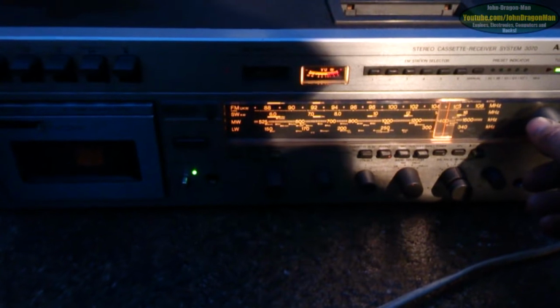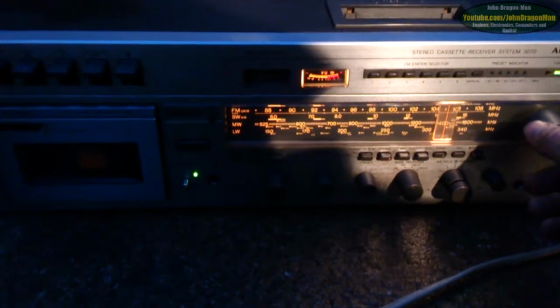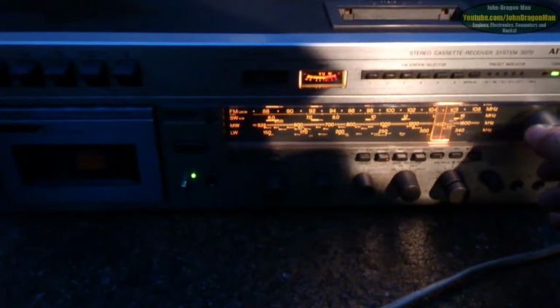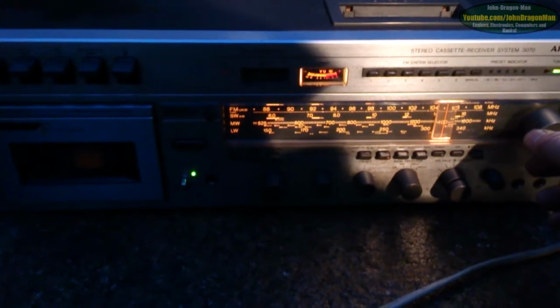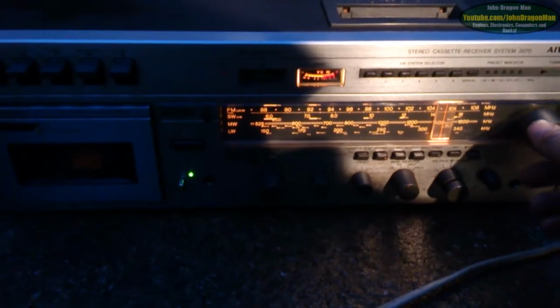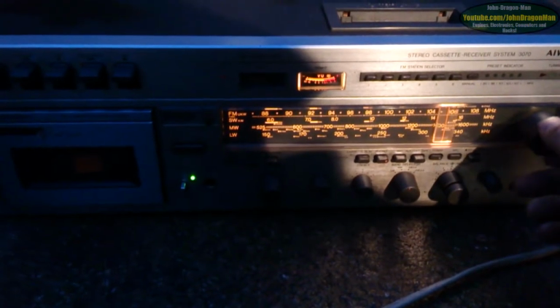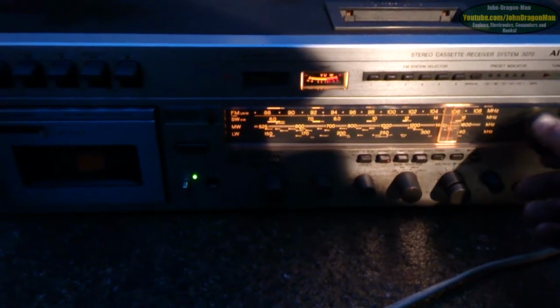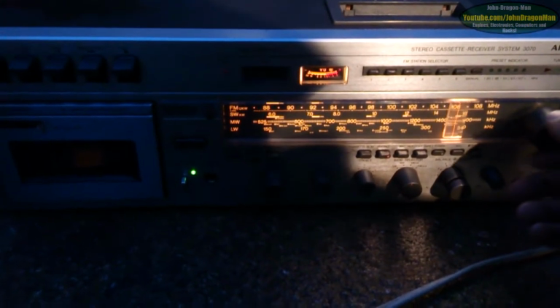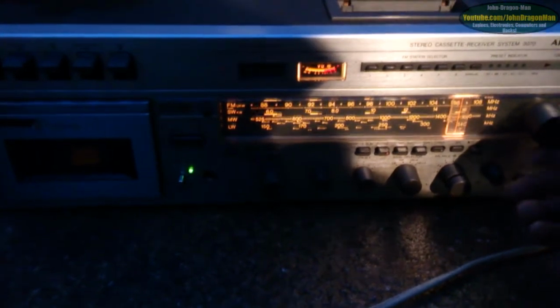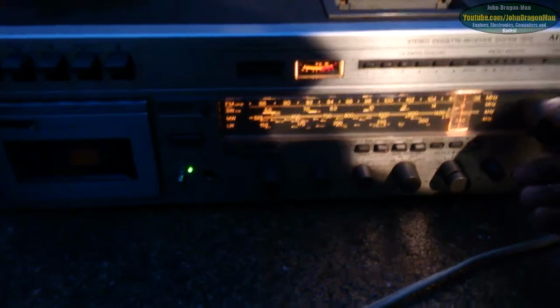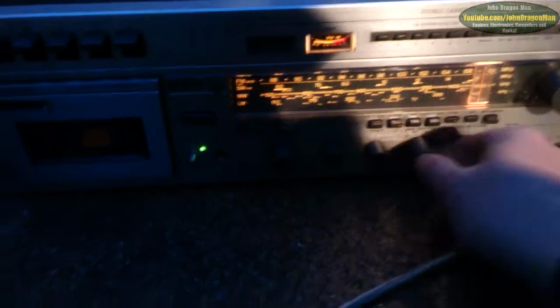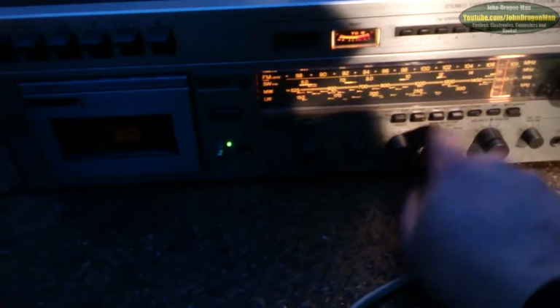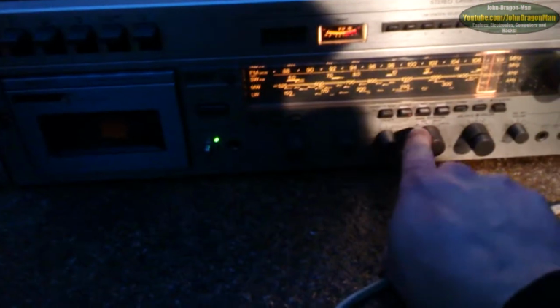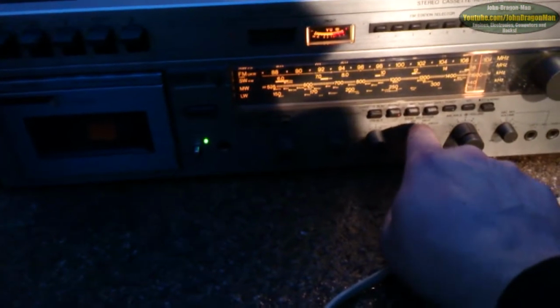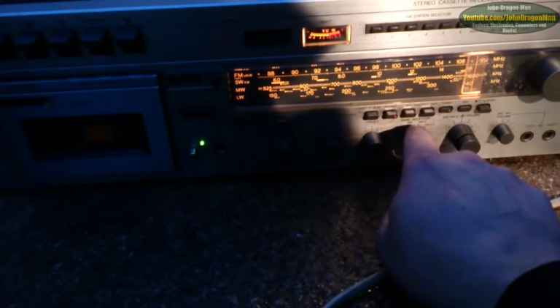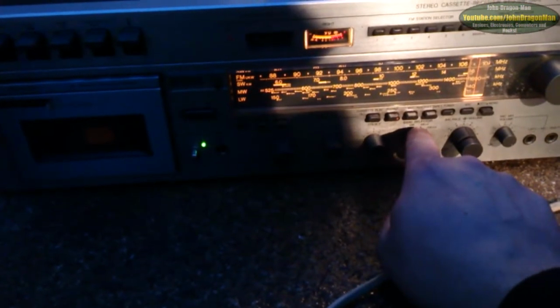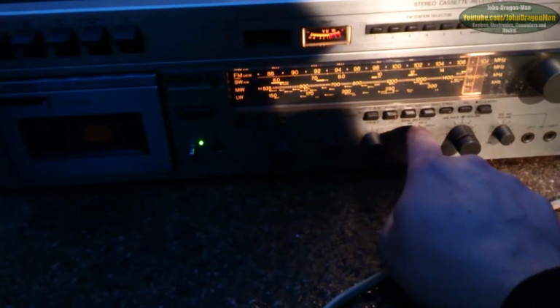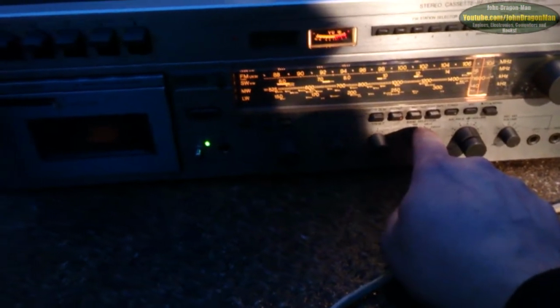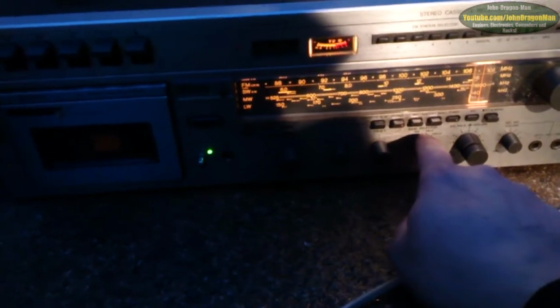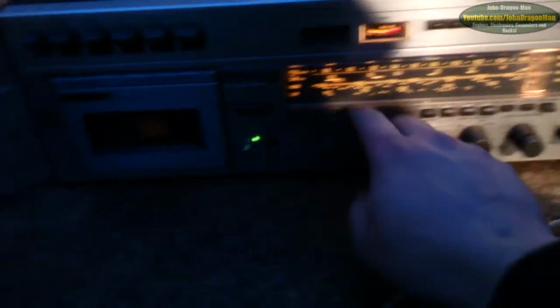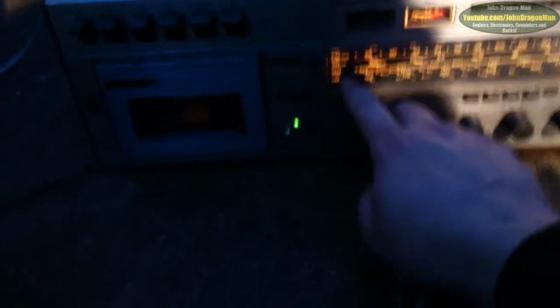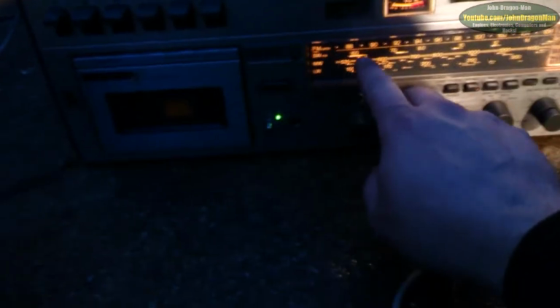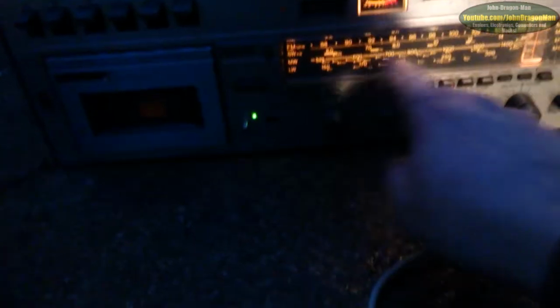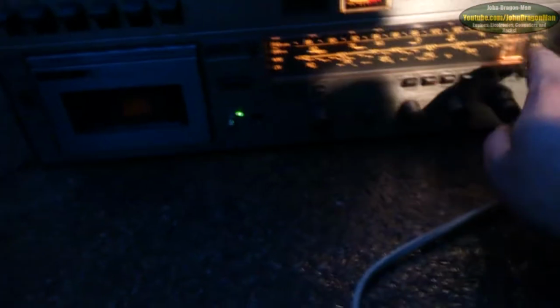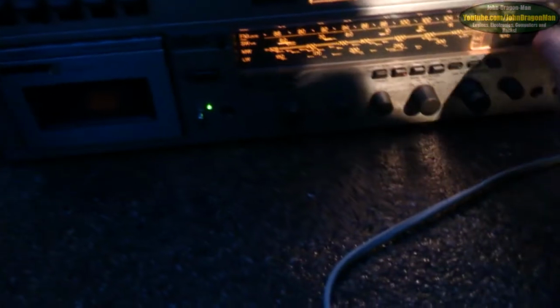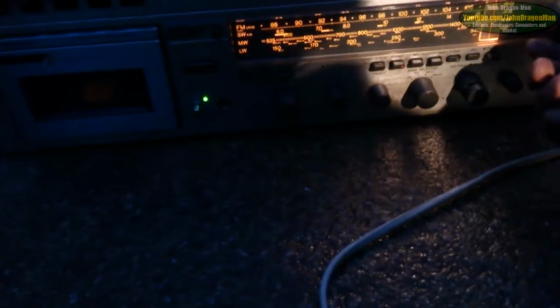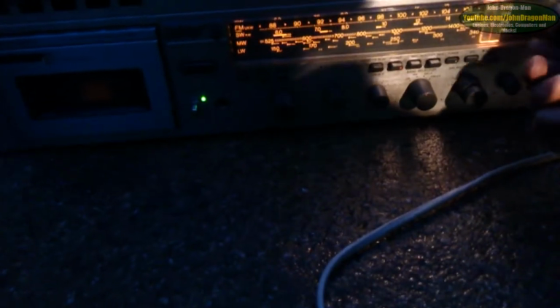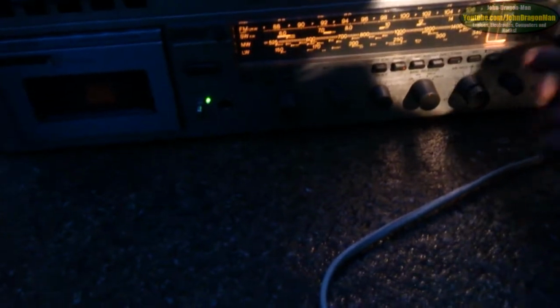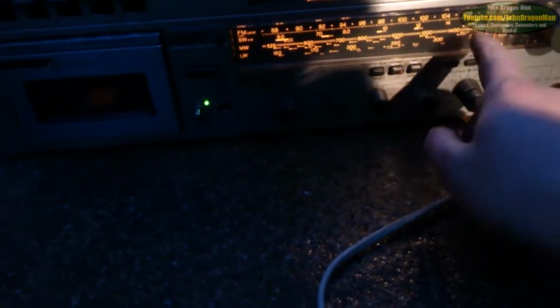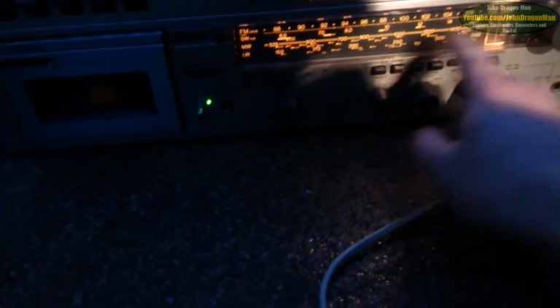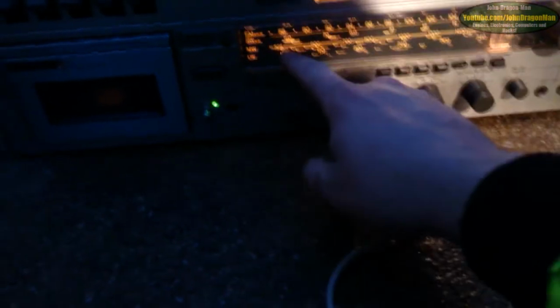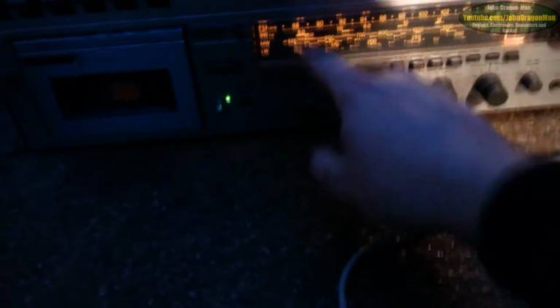It's my favourite radio station. German radio stations come through. So this thing also does shortwave as well. What frequency range is it? 6 to 16 megahertz, it says, on the shortwave band.